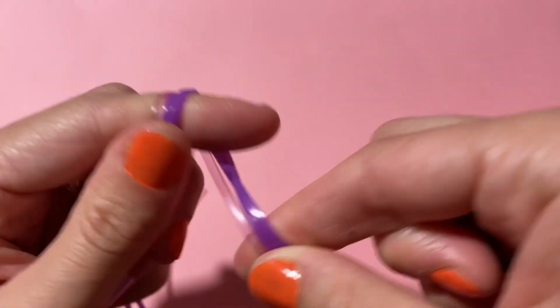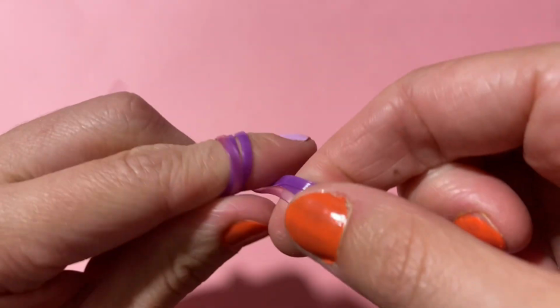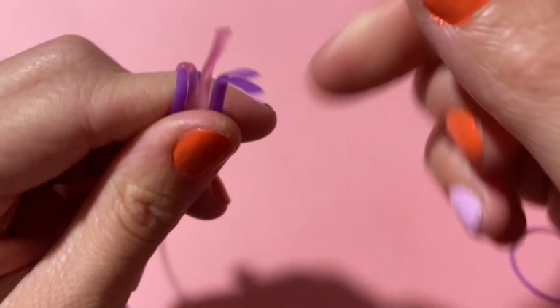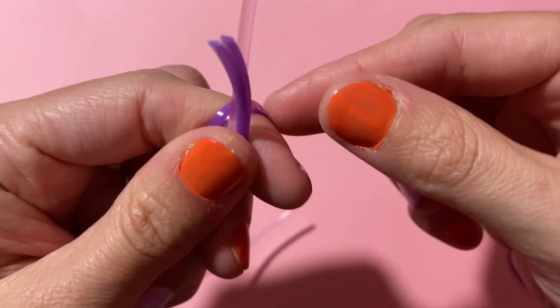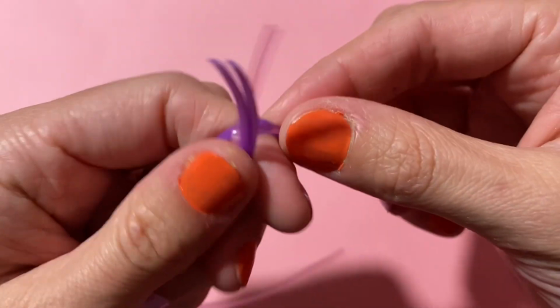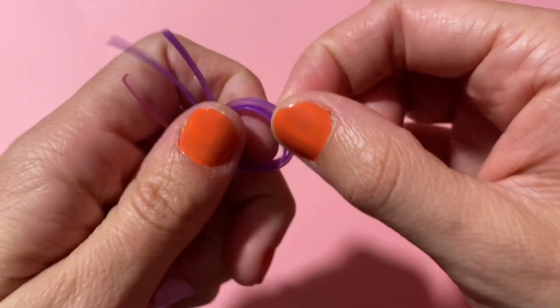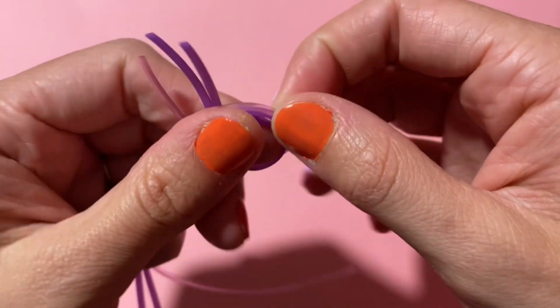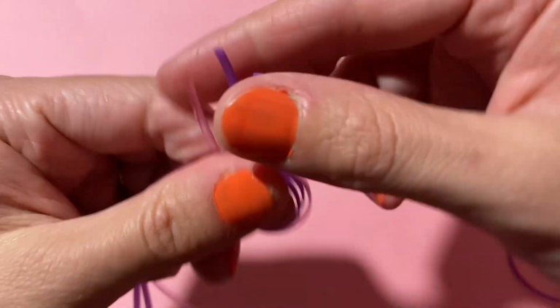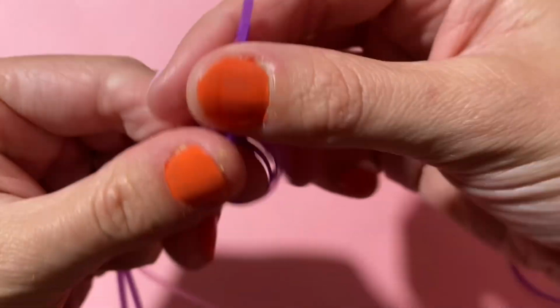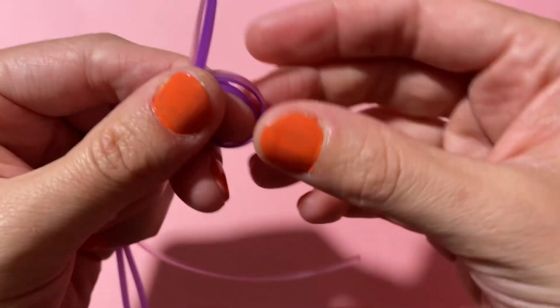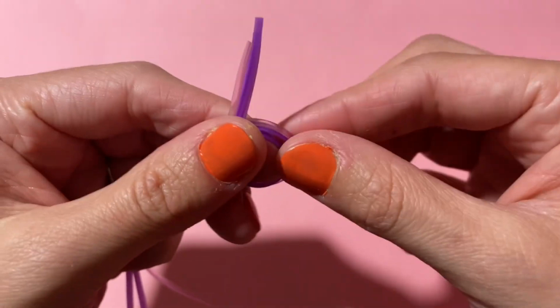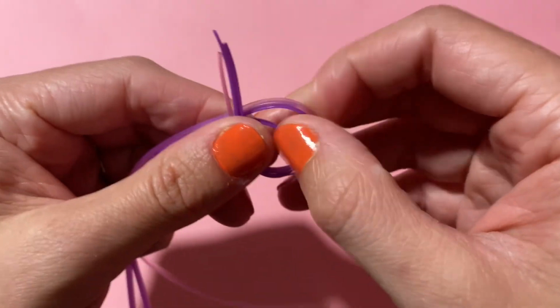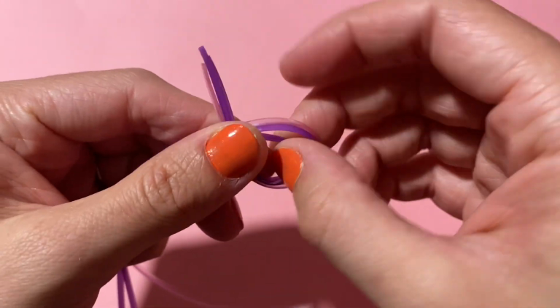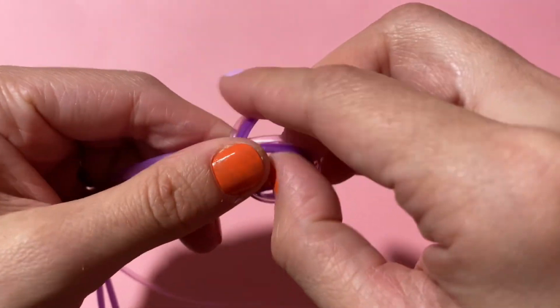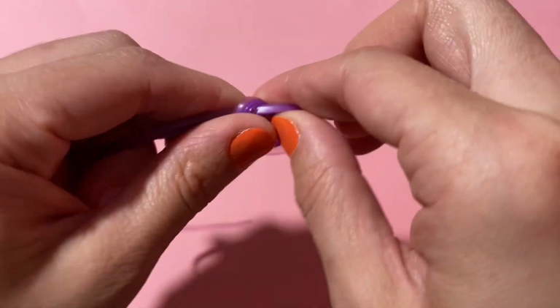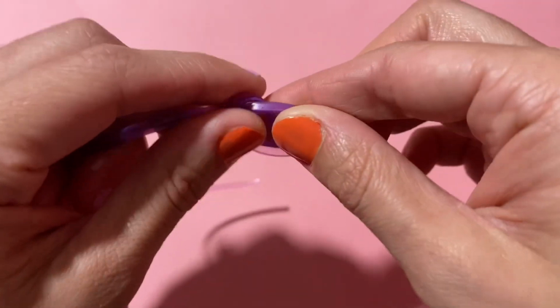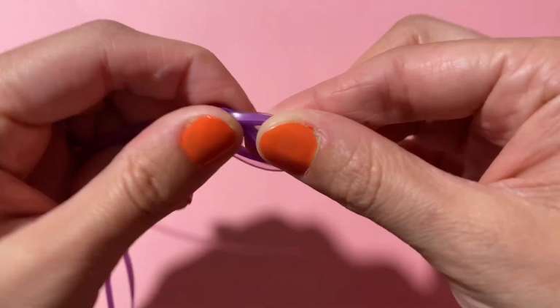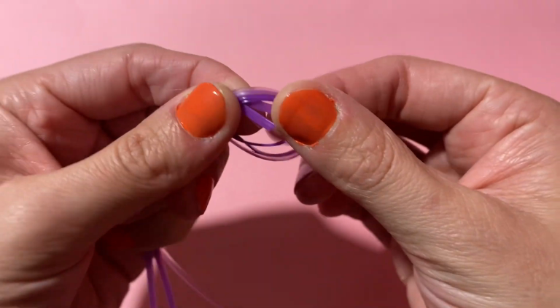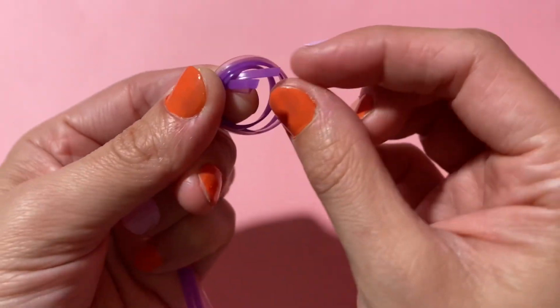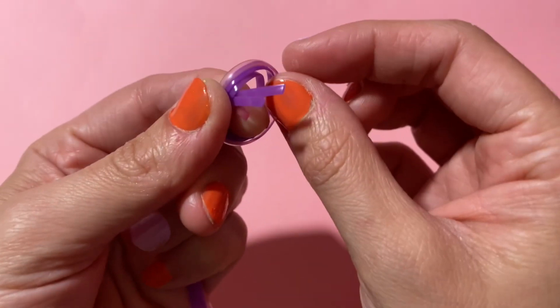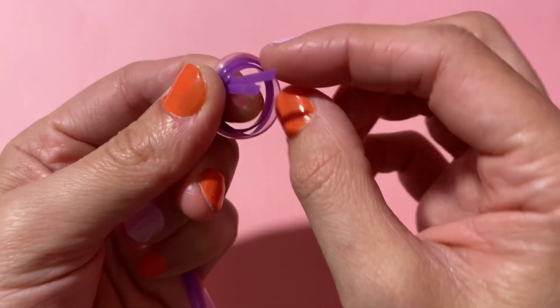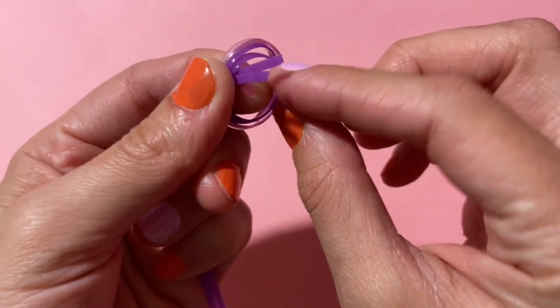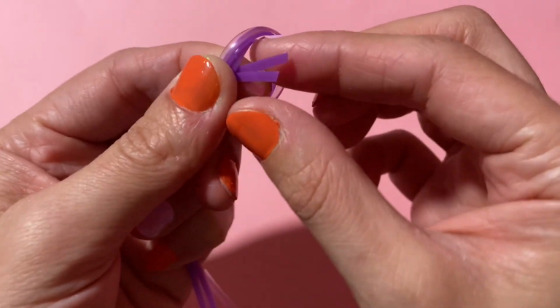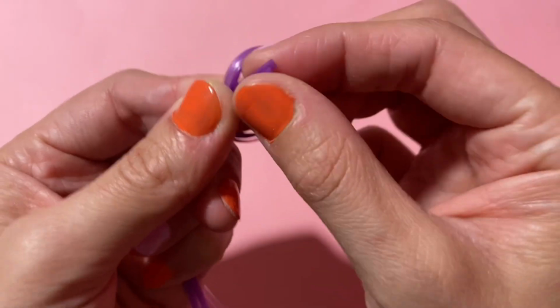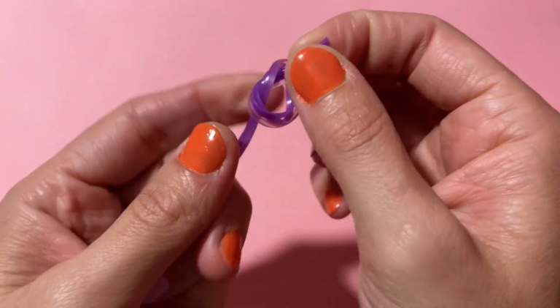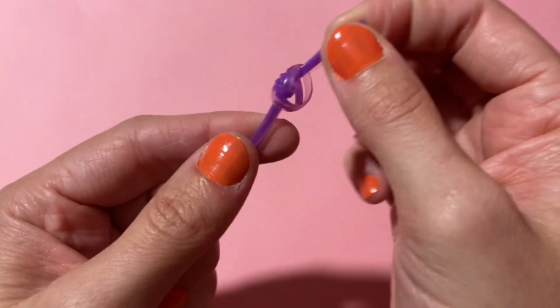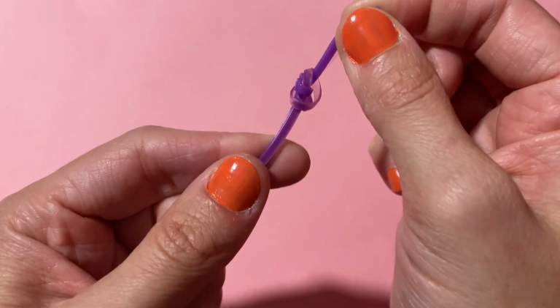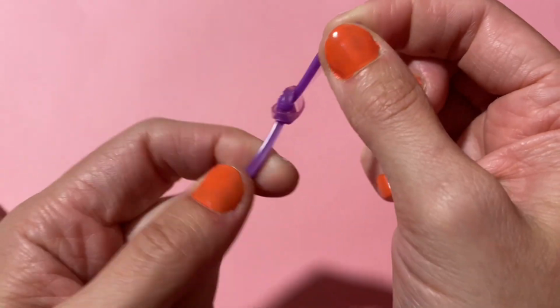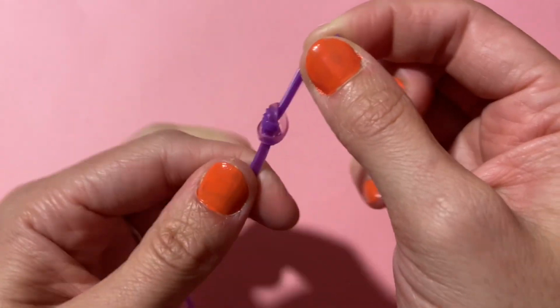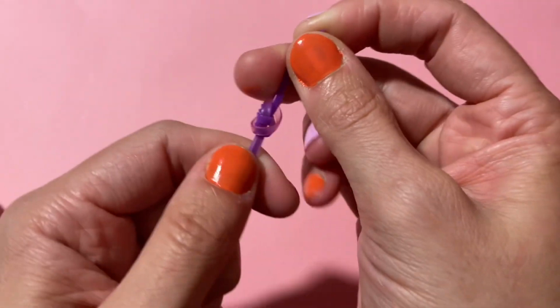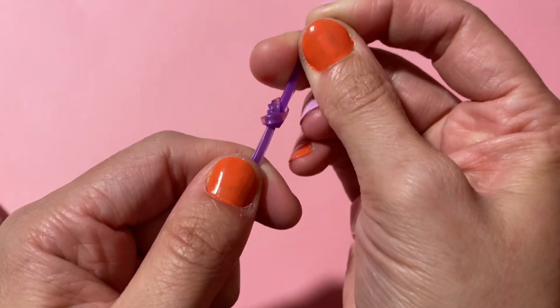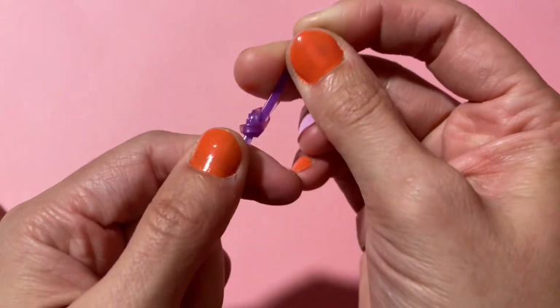I'm going to start by just tying a knot with the three strings around my finger. It's a relatively easy start. You just make a loop and then feed the ends of the string through that loop and pull it tight.